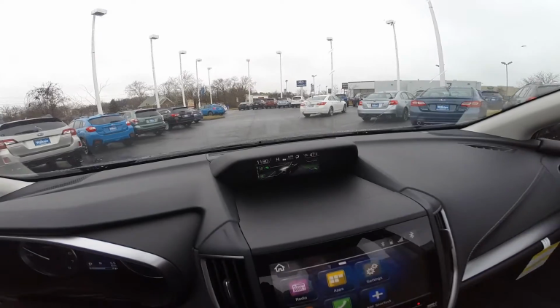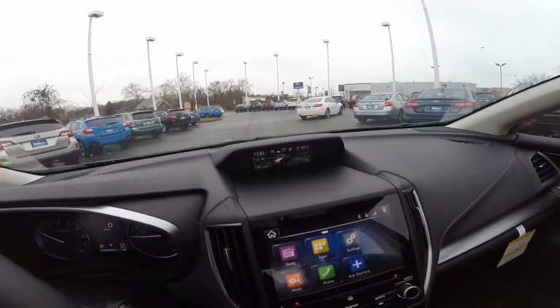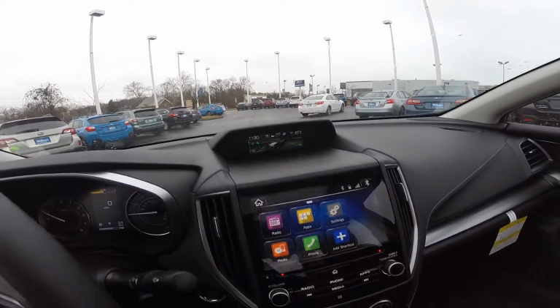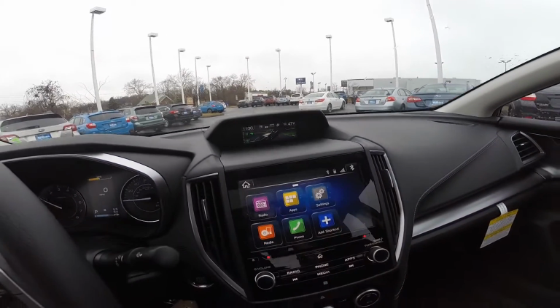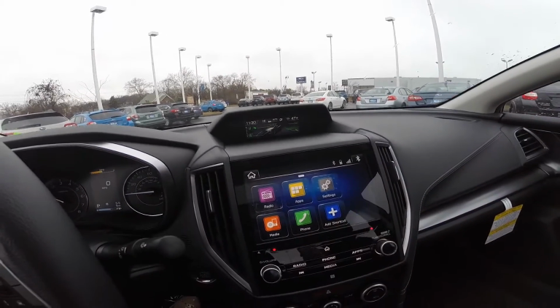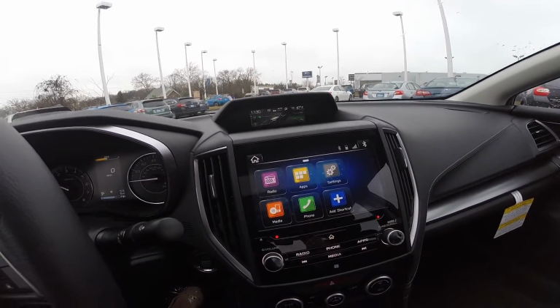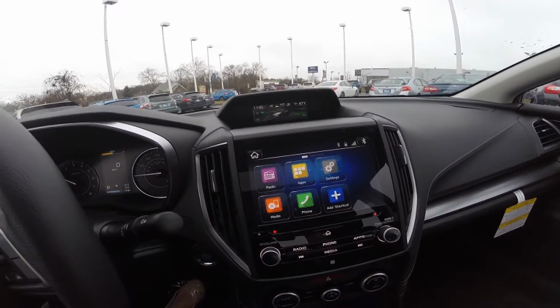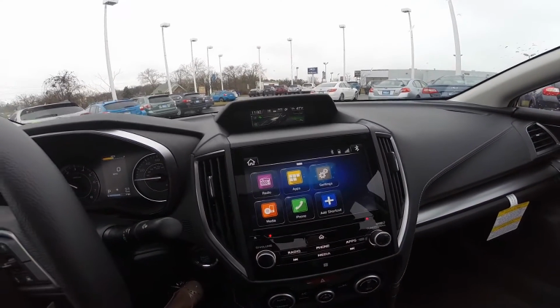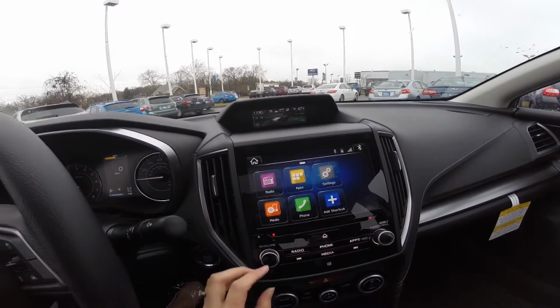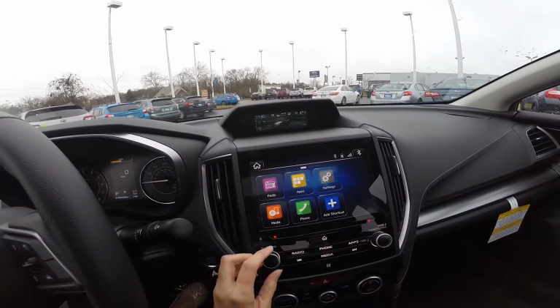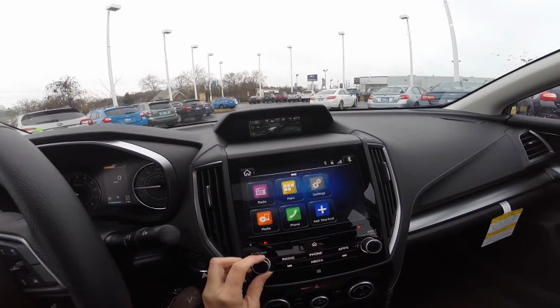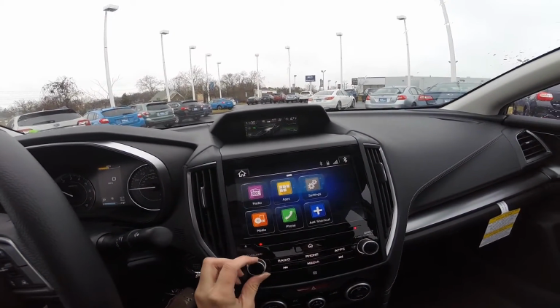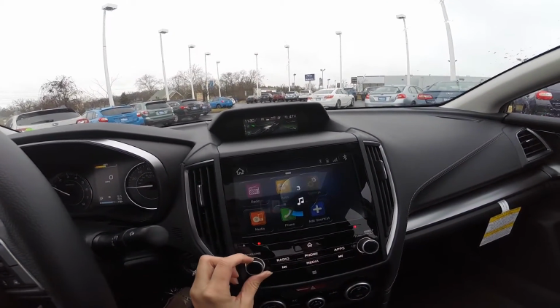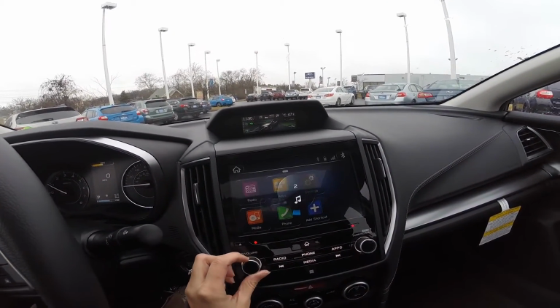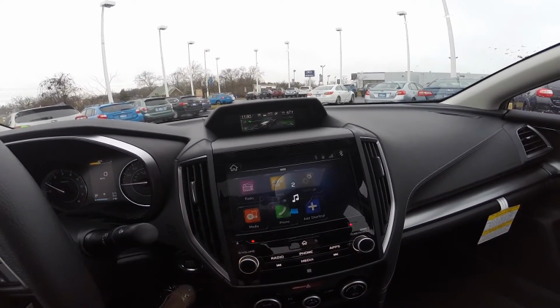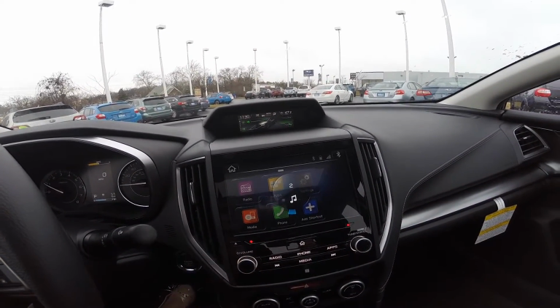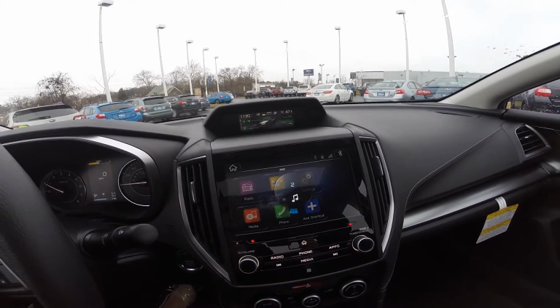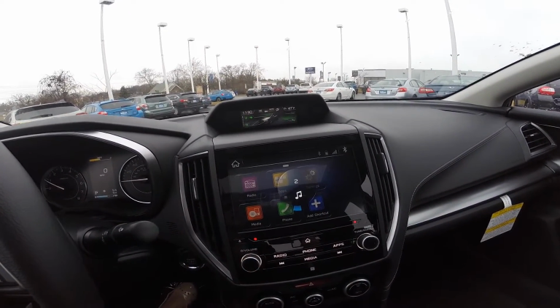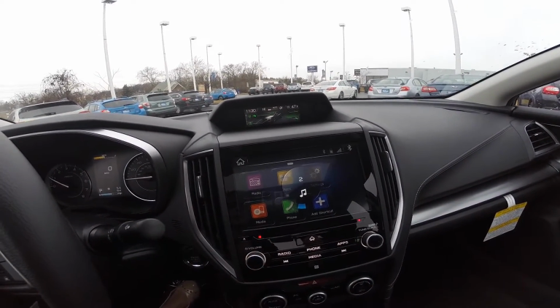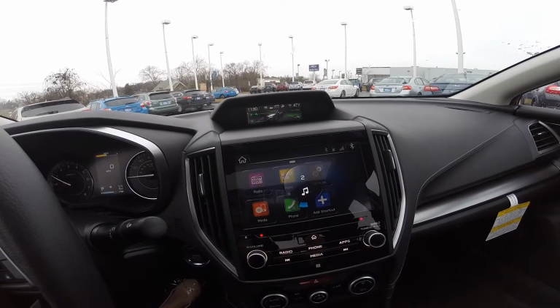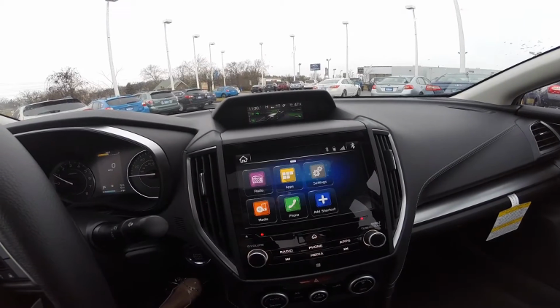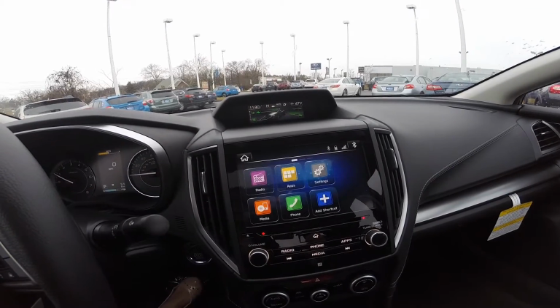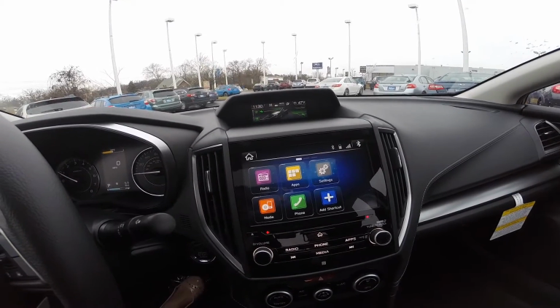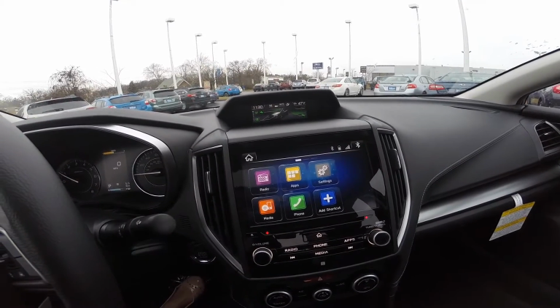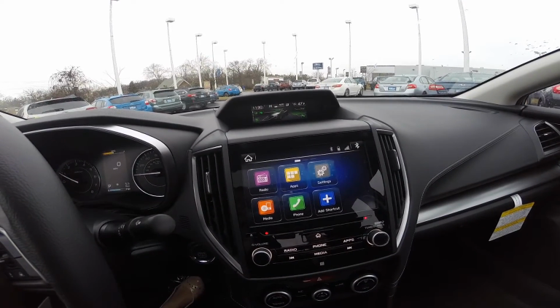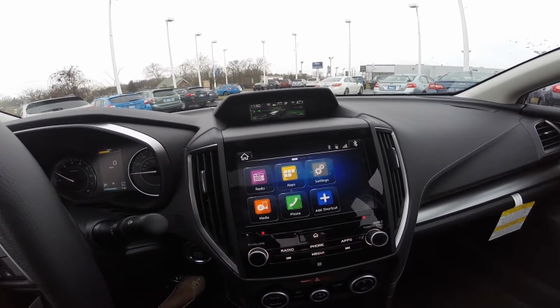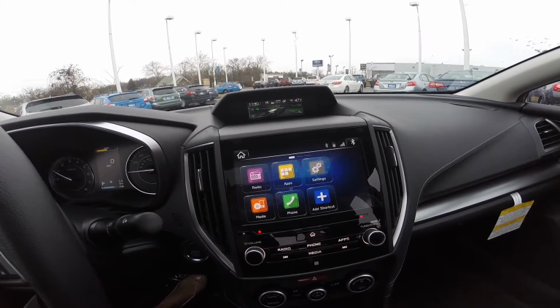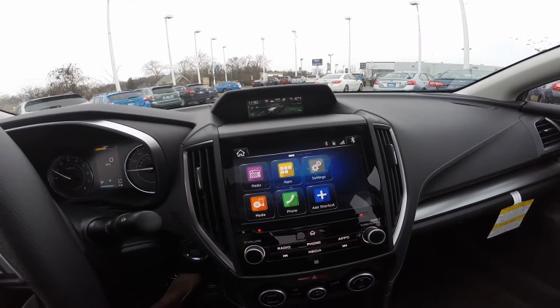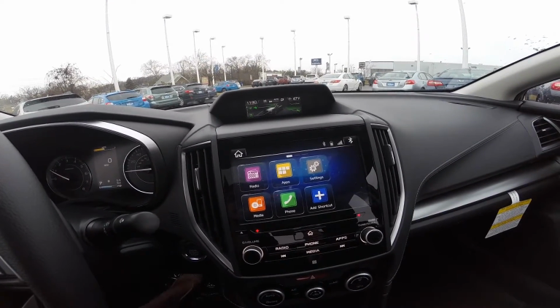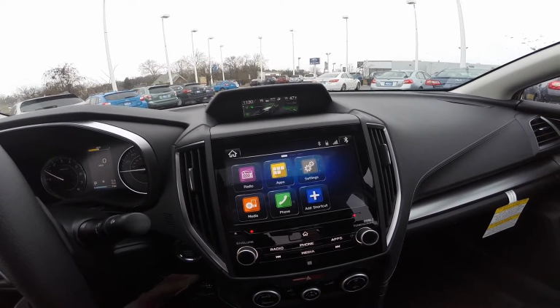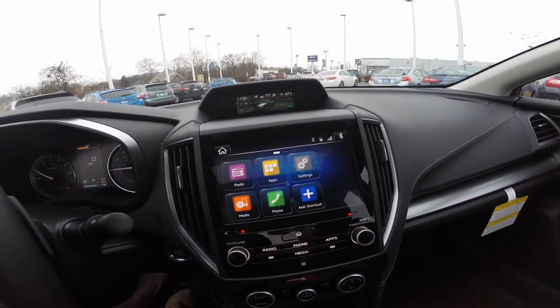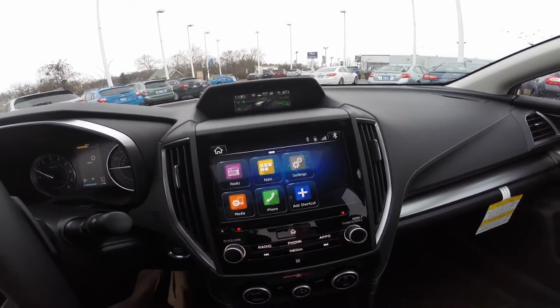A premium audio system that gives you access to AM, FM radio, Sirius XM, Bluetooth hands-free technology, and many other great features.